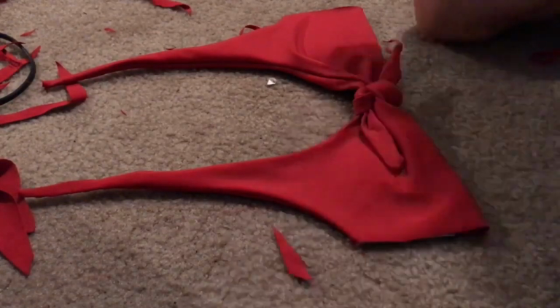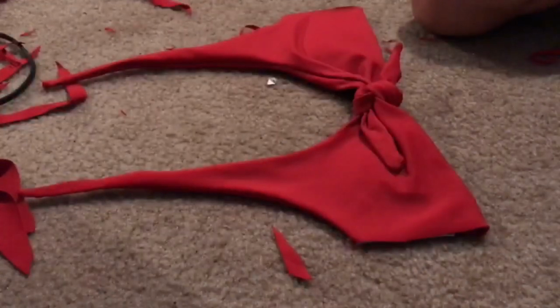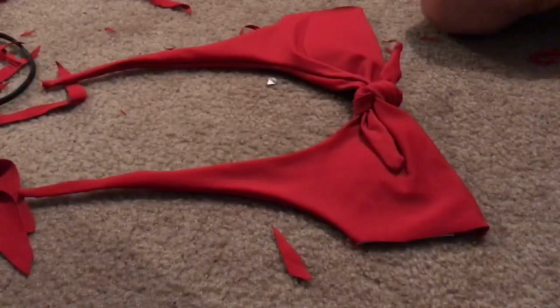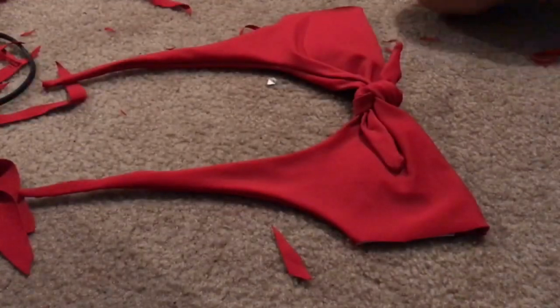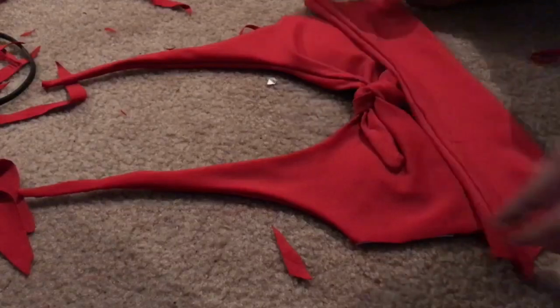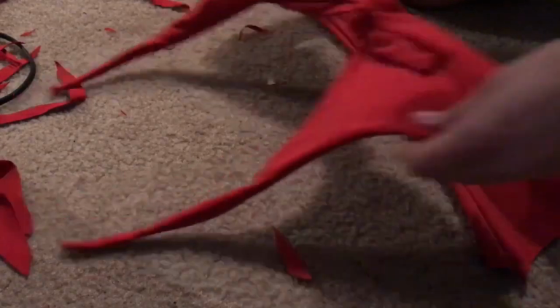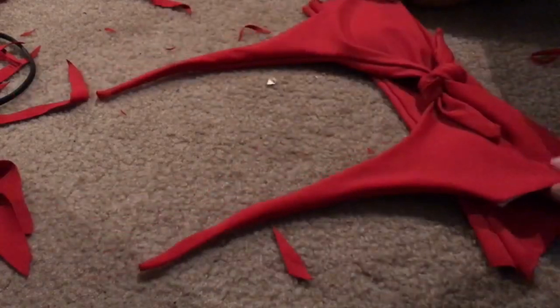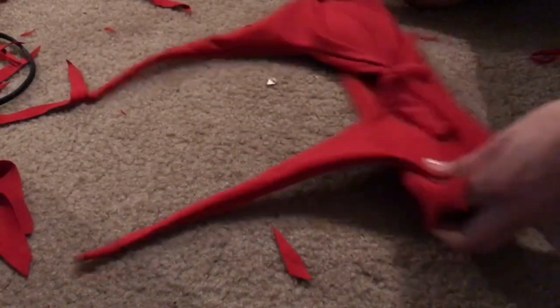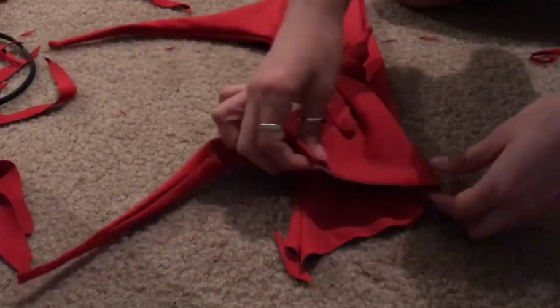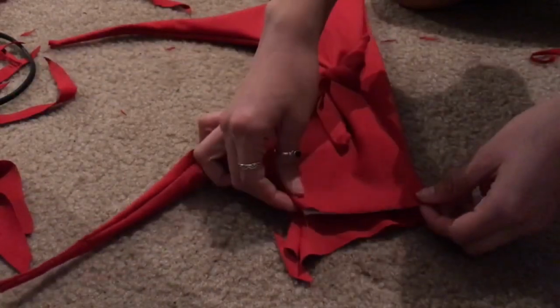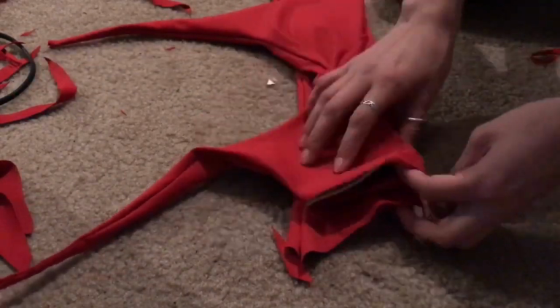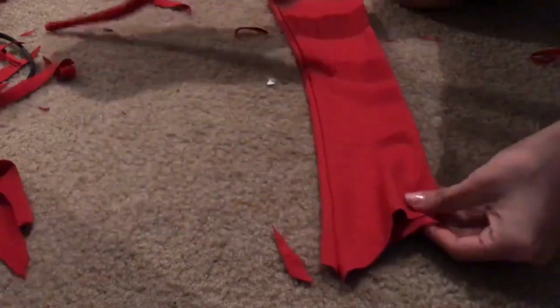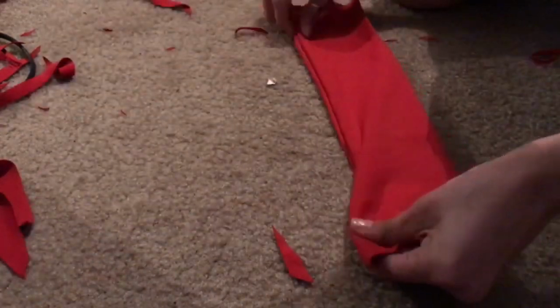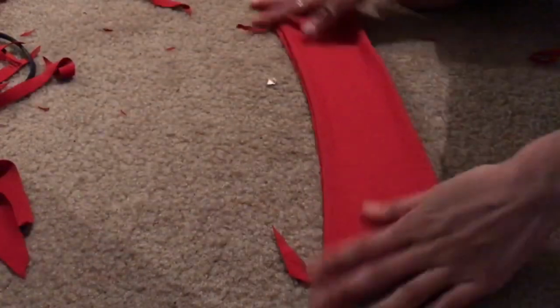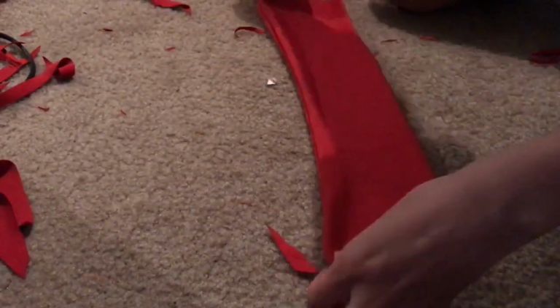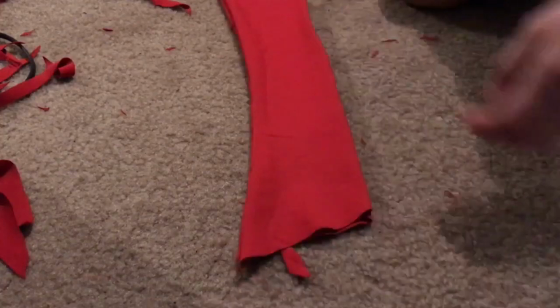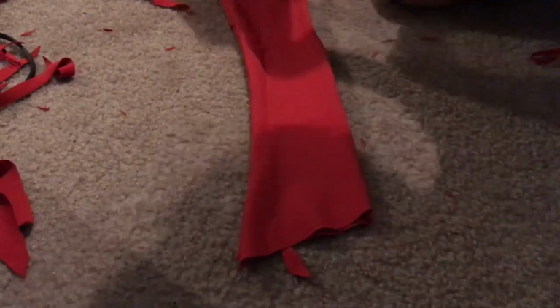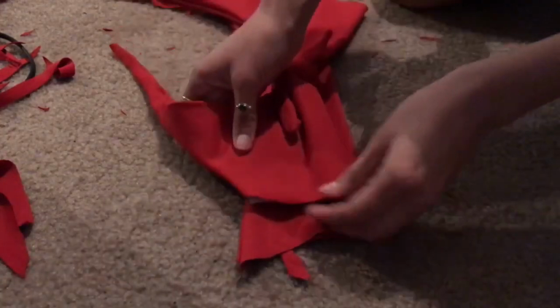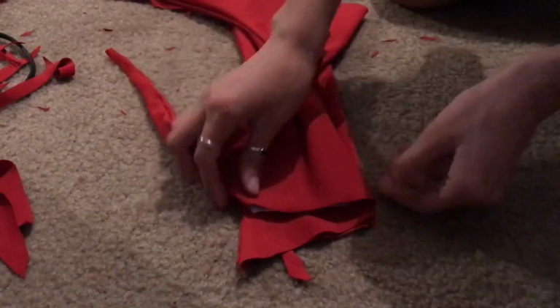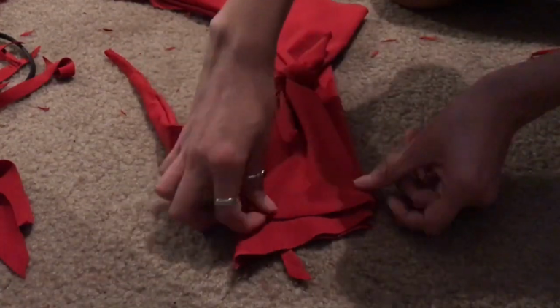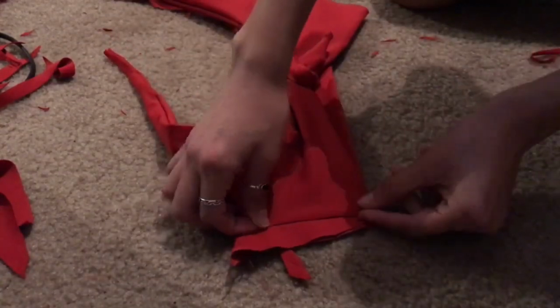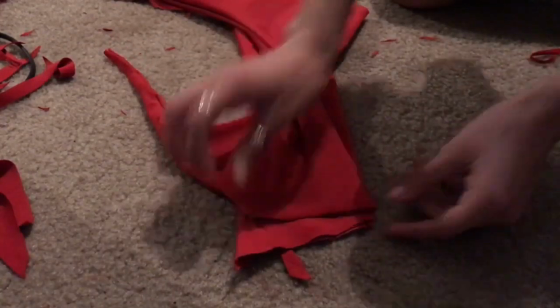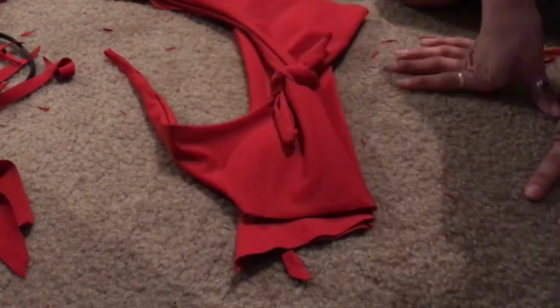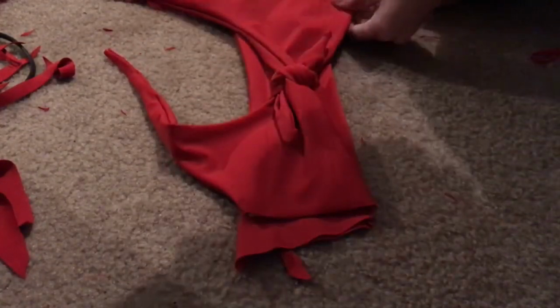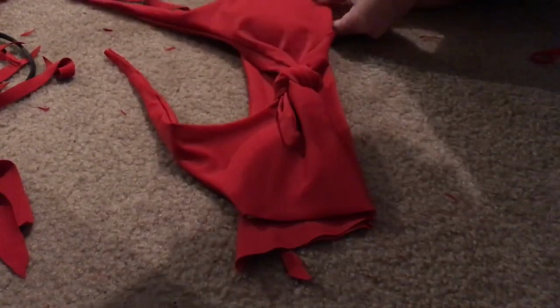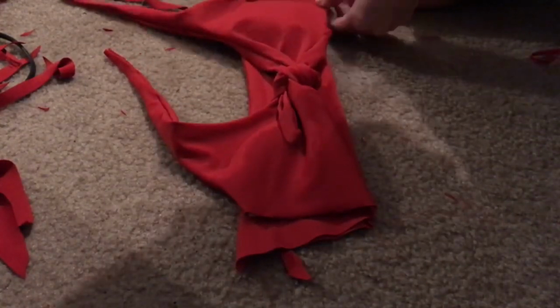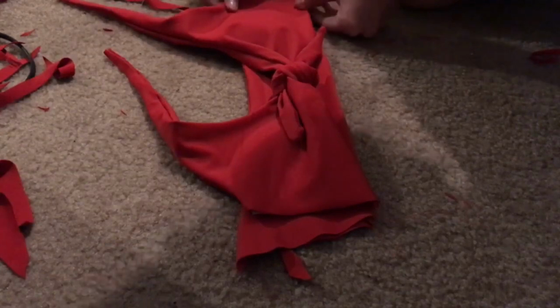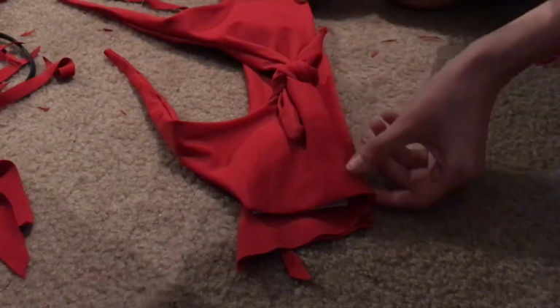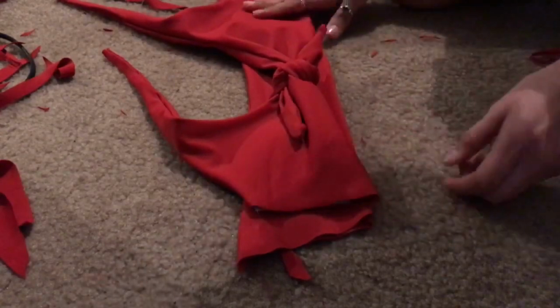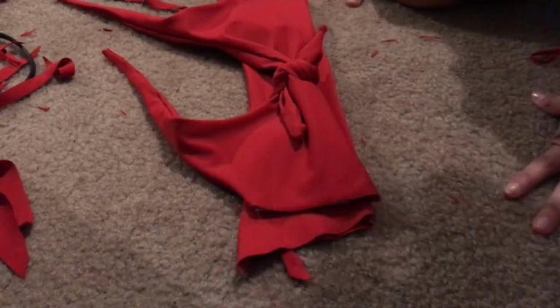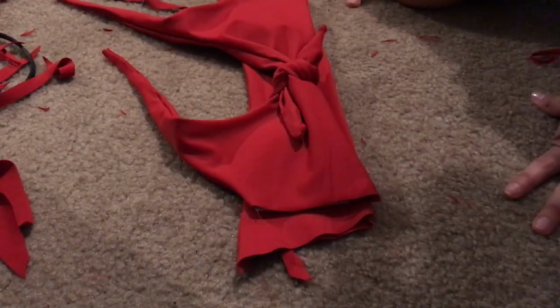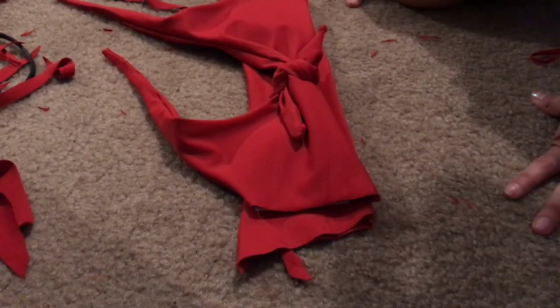Next add in the padding — I just stole it from my old bathing suit and shoved it in there. Then sew the back piece to the two front cup parts and that's literally it, you're done.